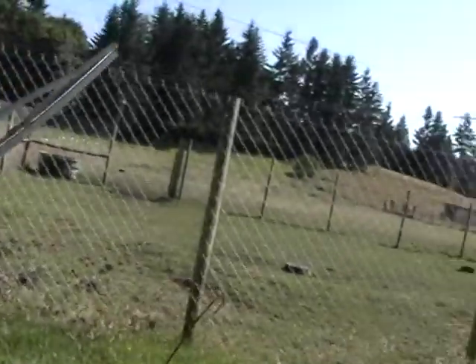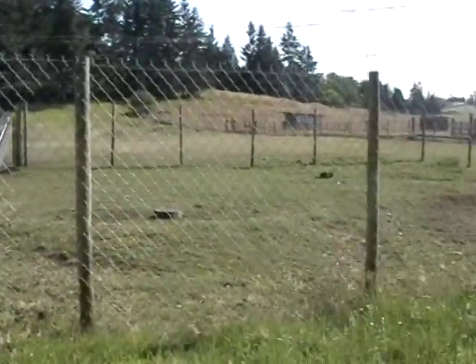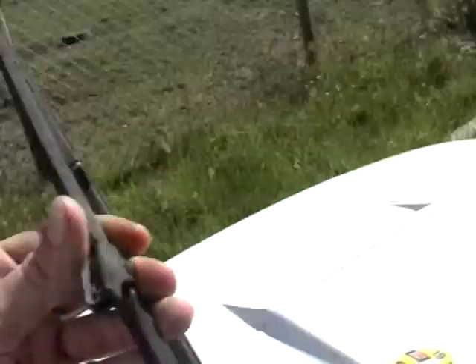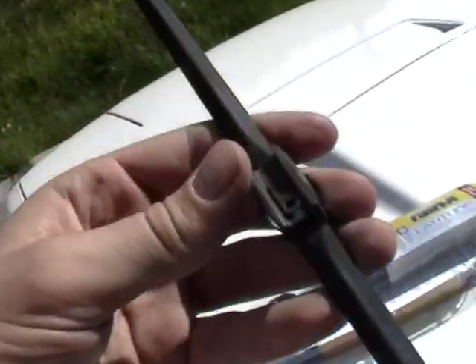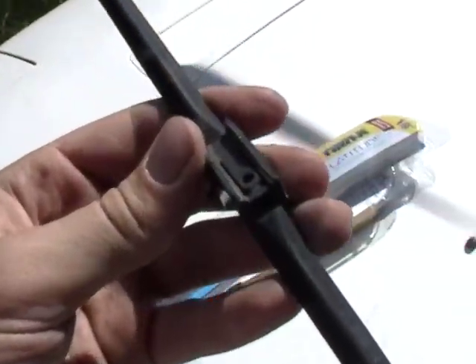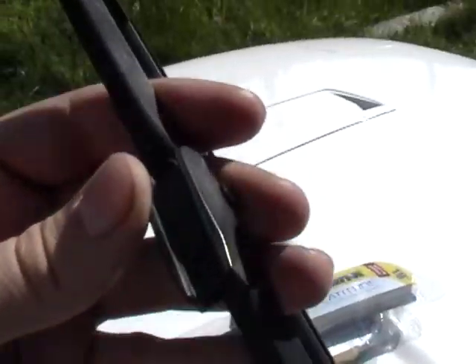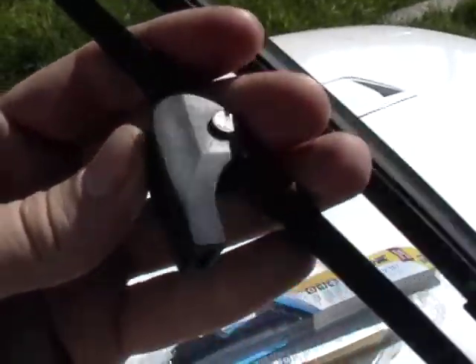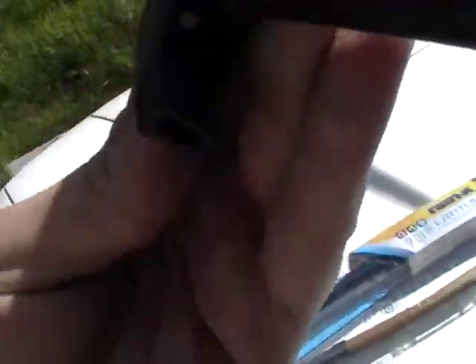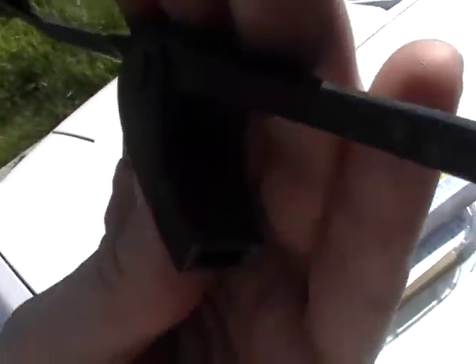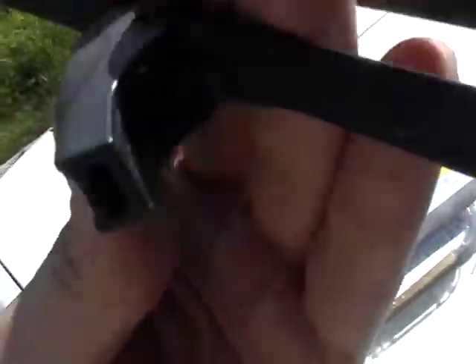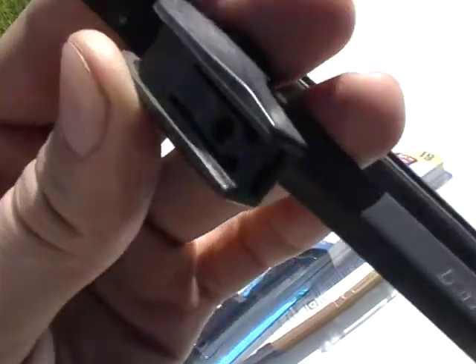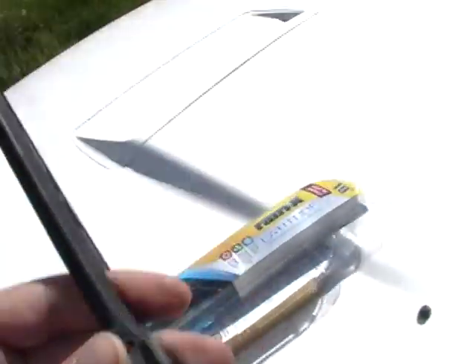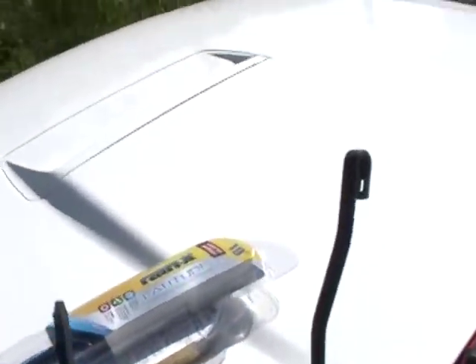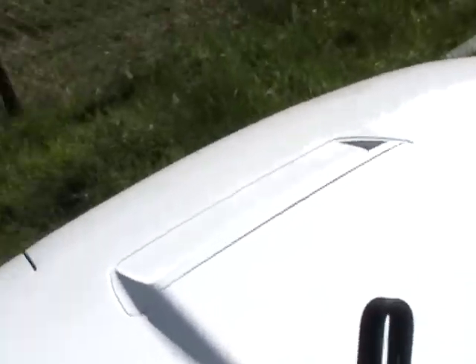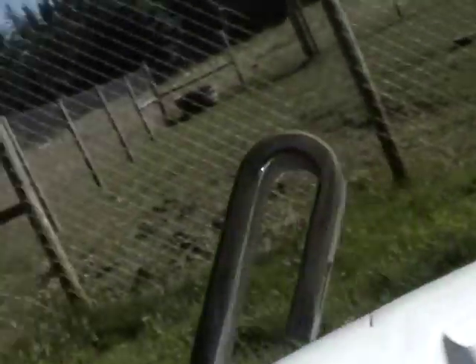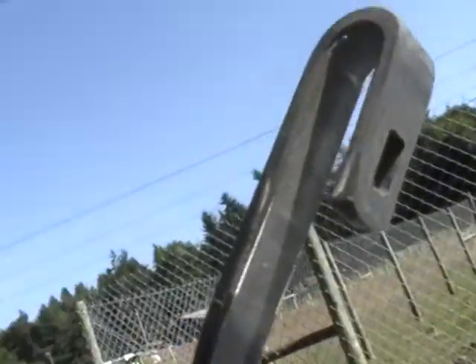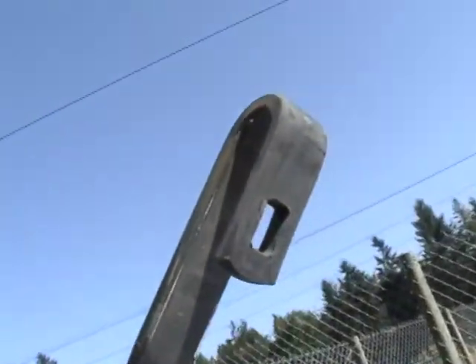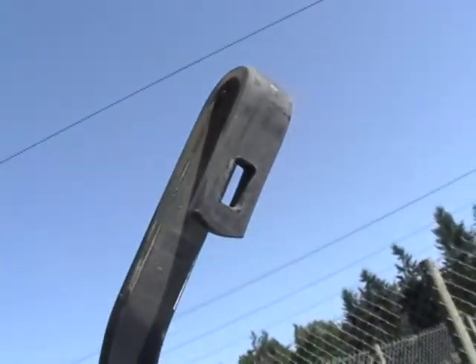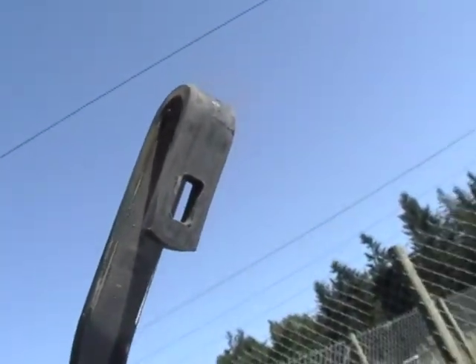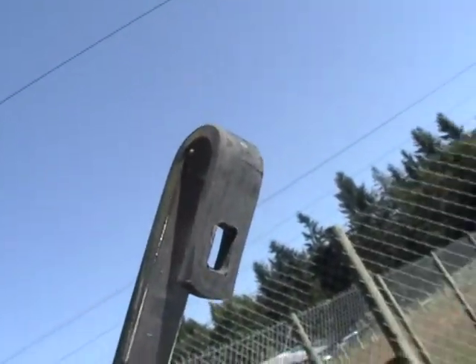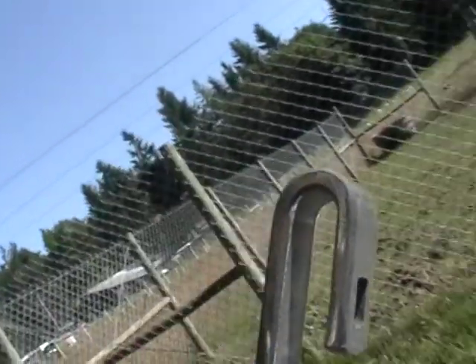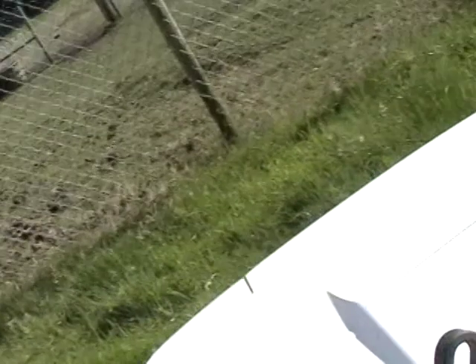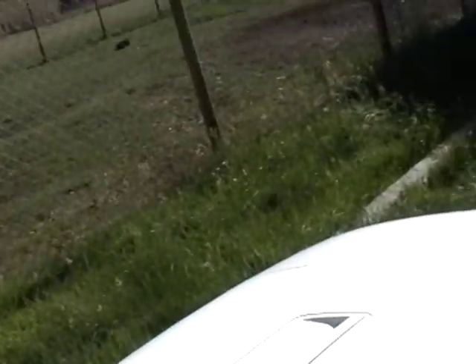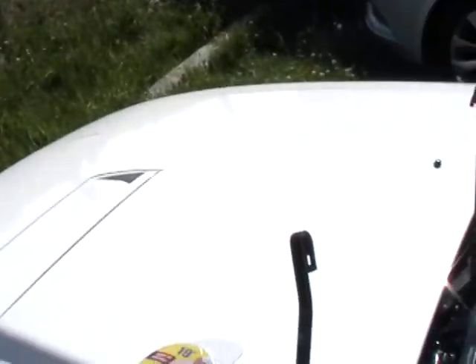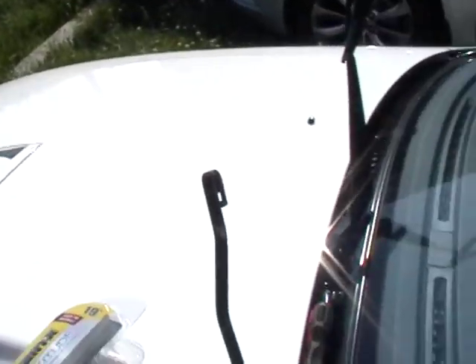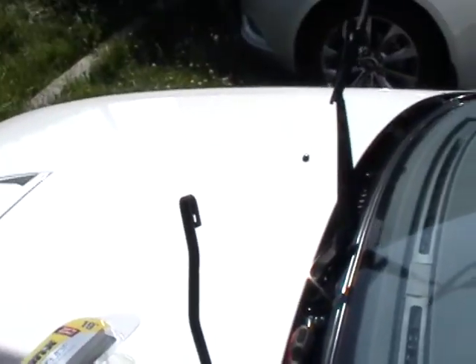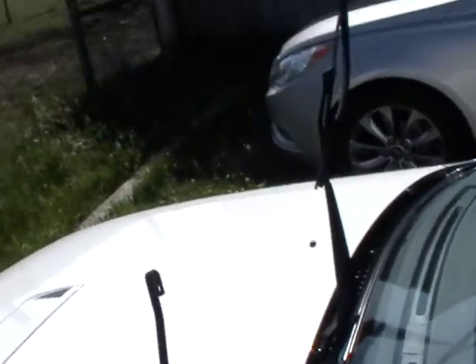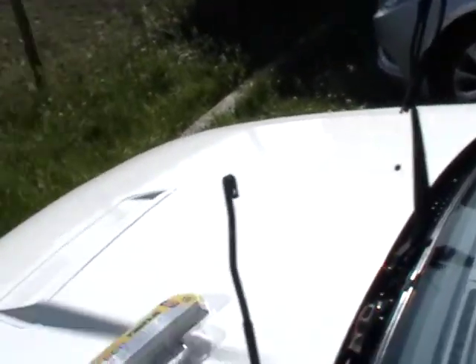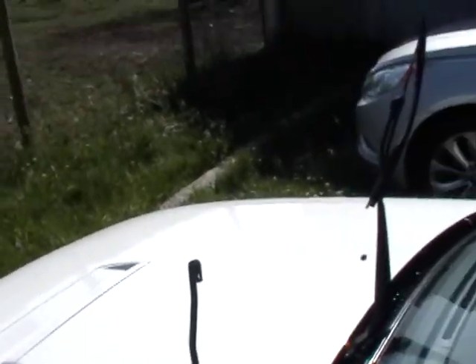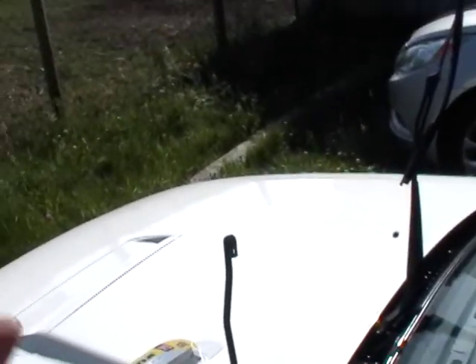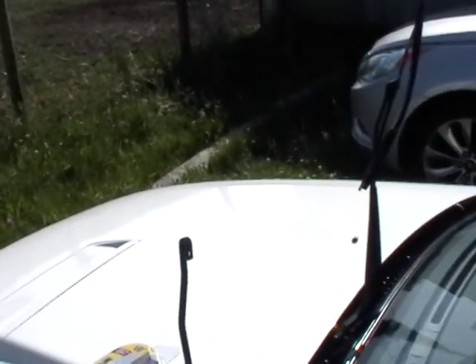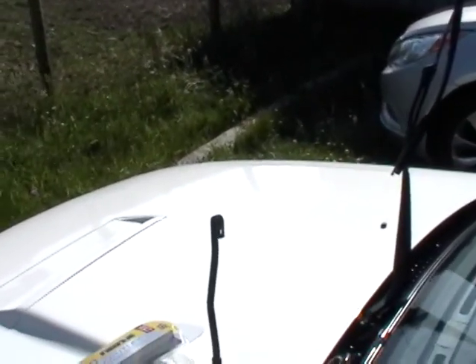You're going to be doing the same exact thing on the other side. You just push that button down on the inside — there's a little catch, and it catches right inside that hole. And when you put the new ones on, it's going to be doing the same thing, just sliding it up until it latches.